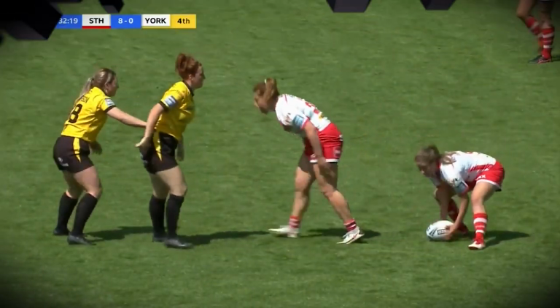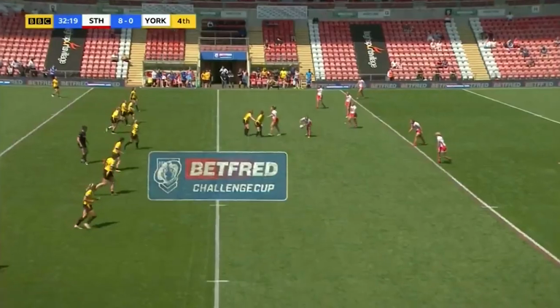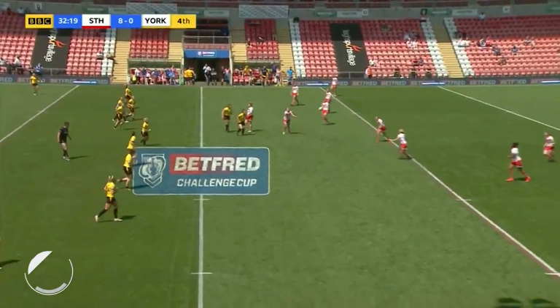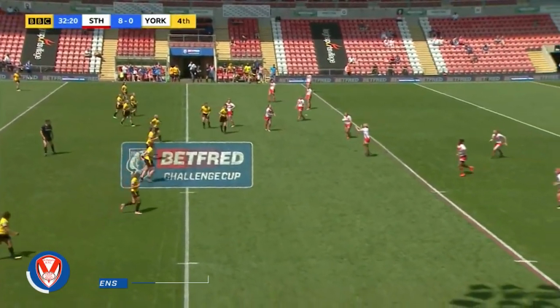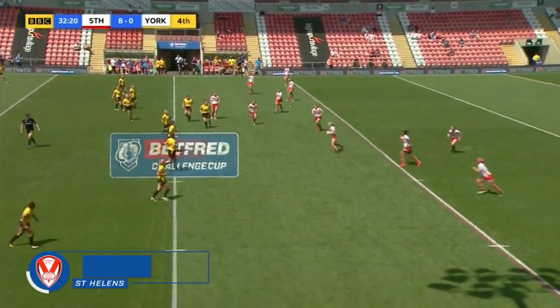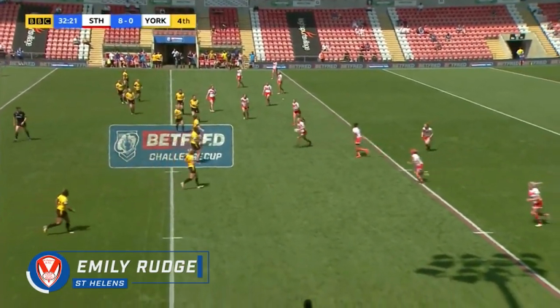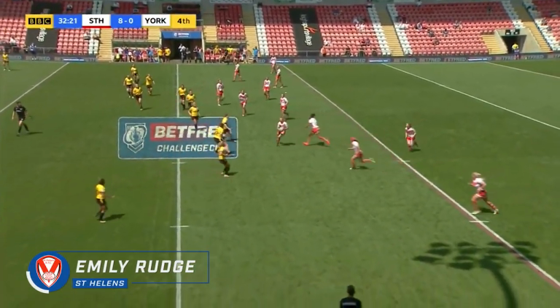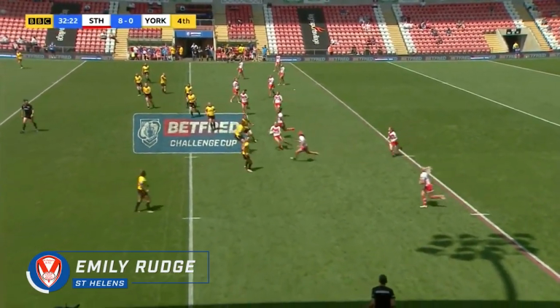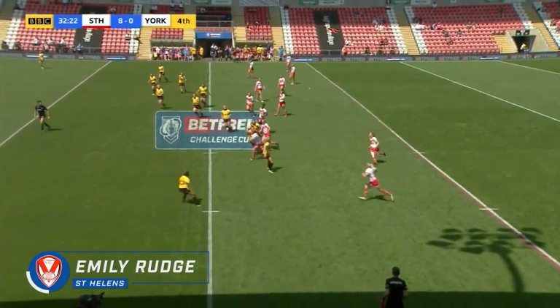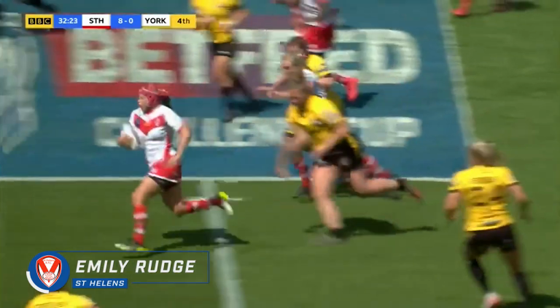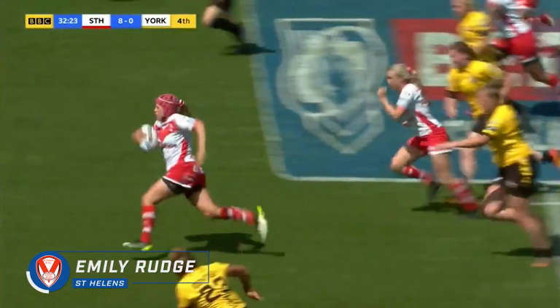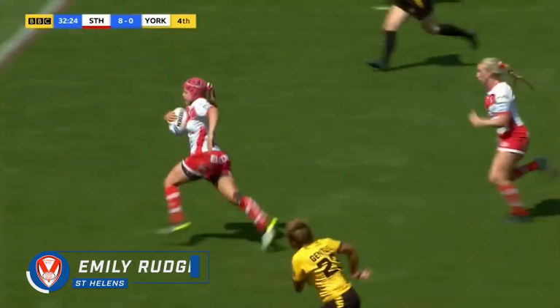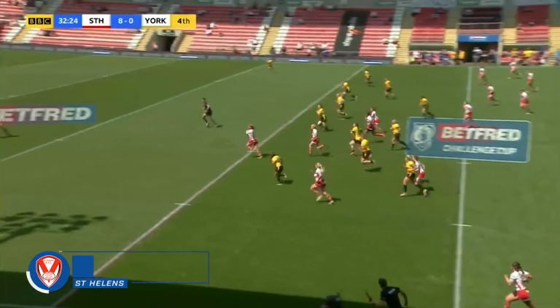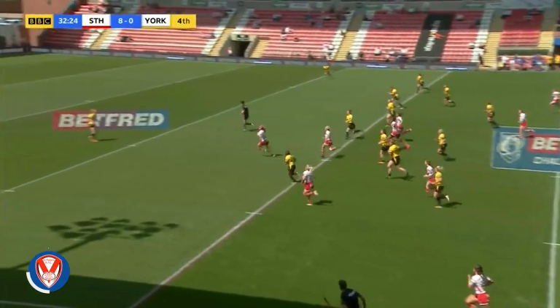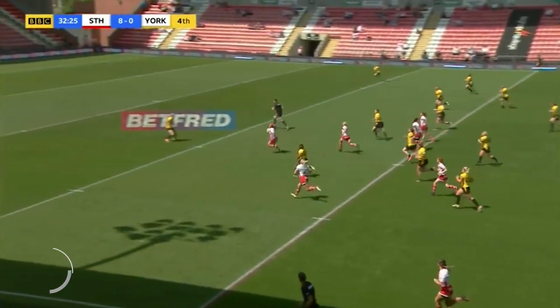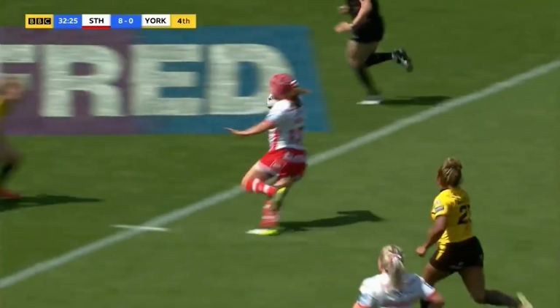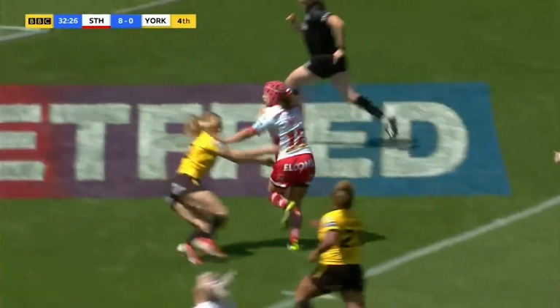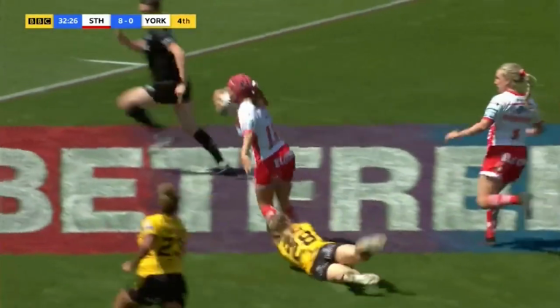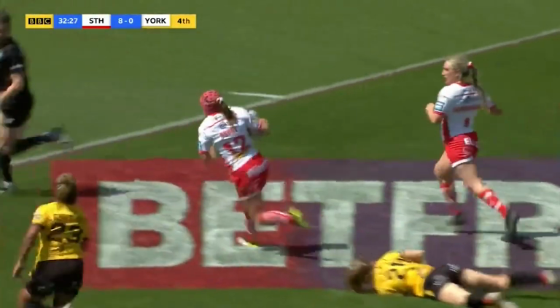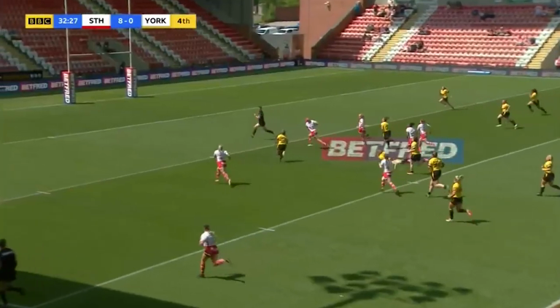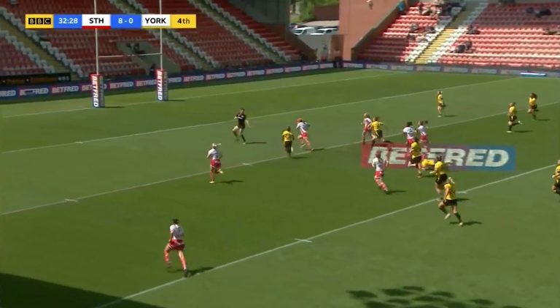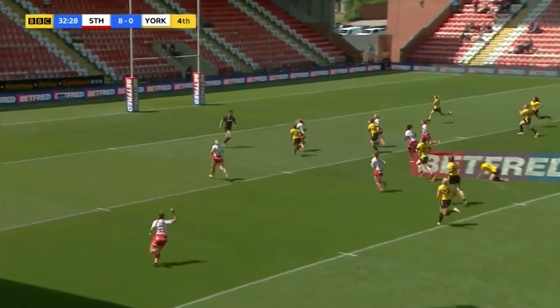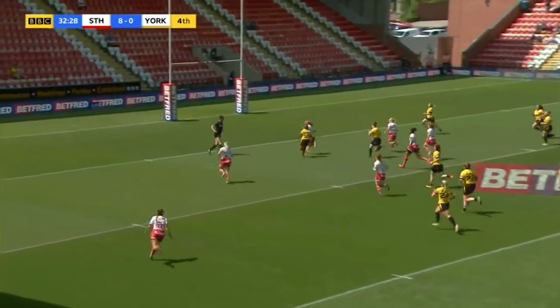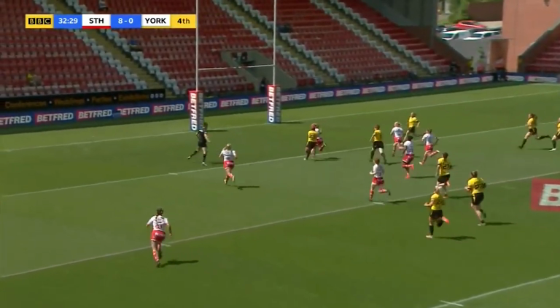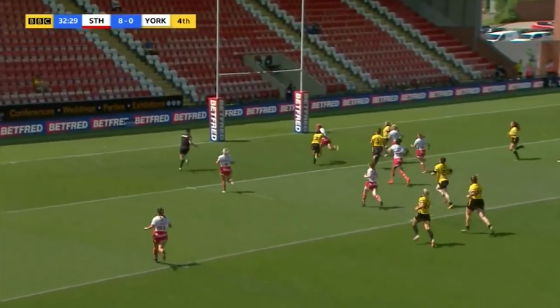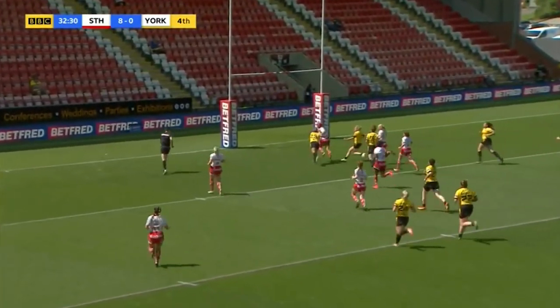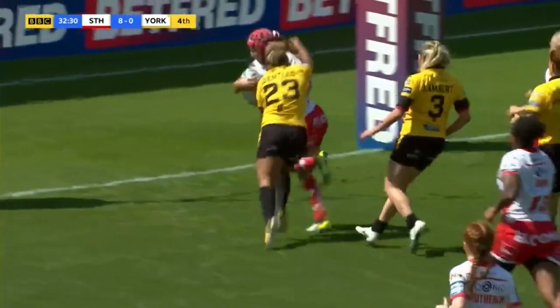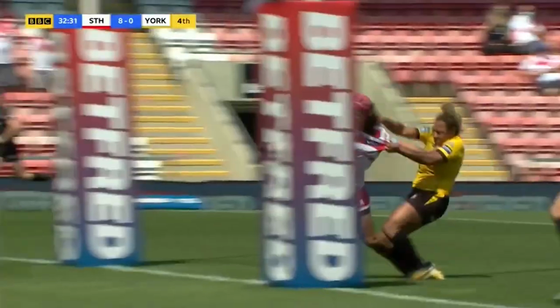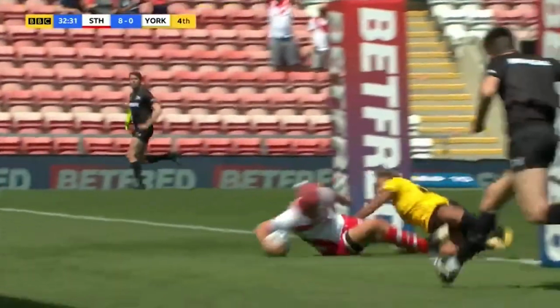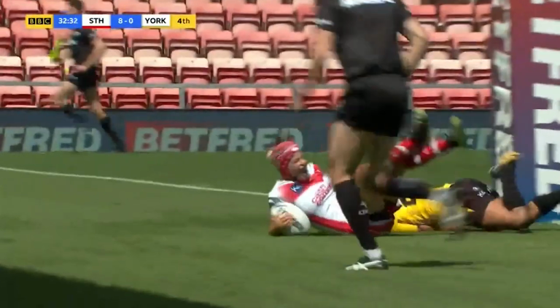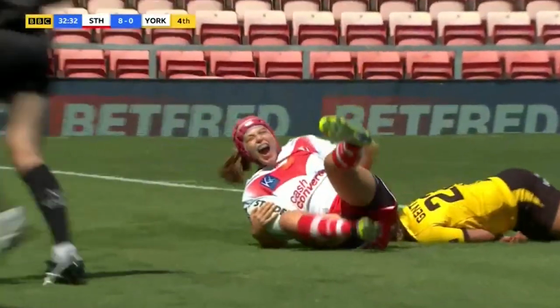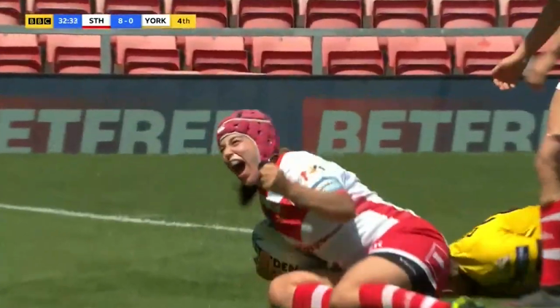Try number two, and this is from the Women's Challenge Cup final between St Helens and York. Lovely little pass at the line in the first instance from Jodie Cunningham, and here goes Emily Rudge with all that pace and evasion and strength to get over and score.